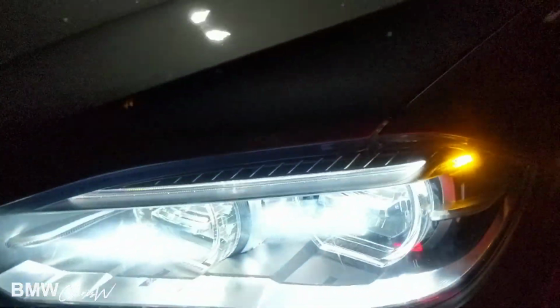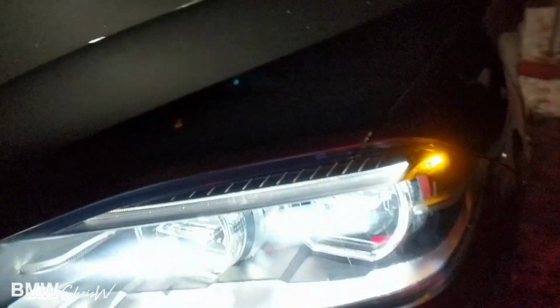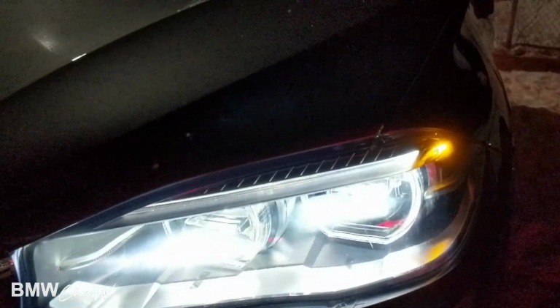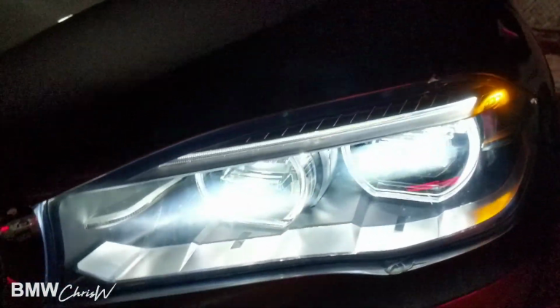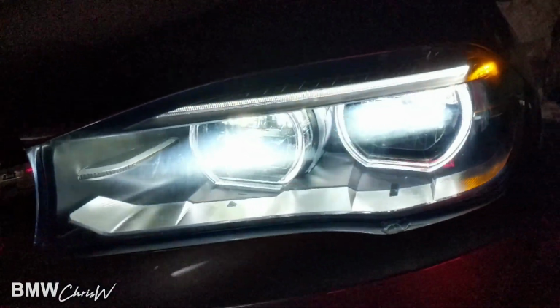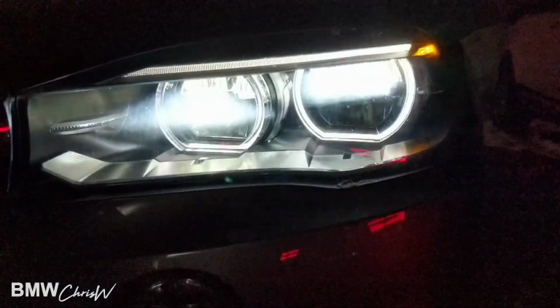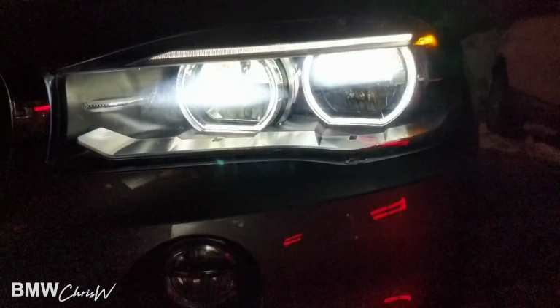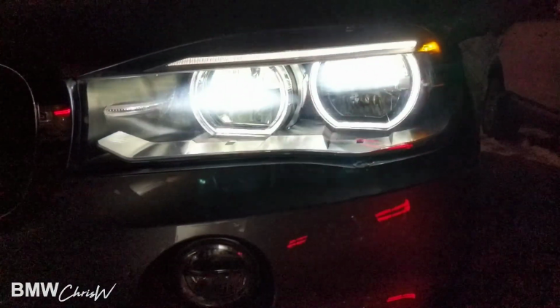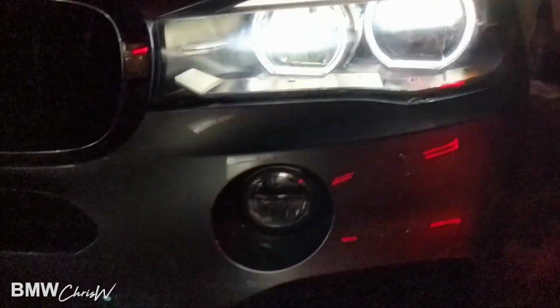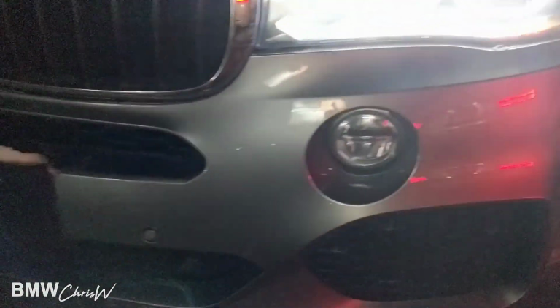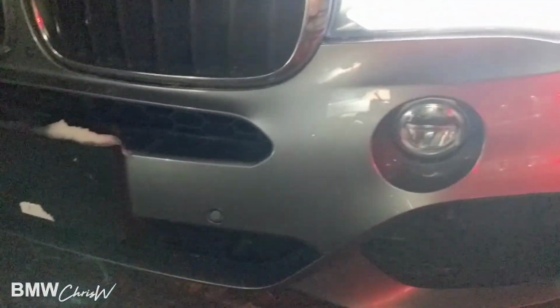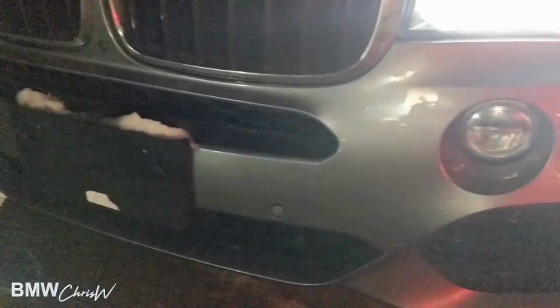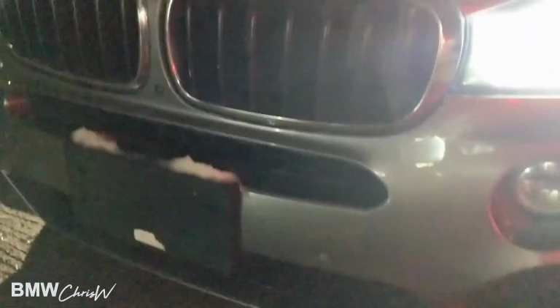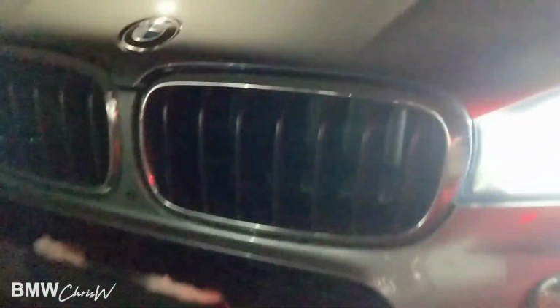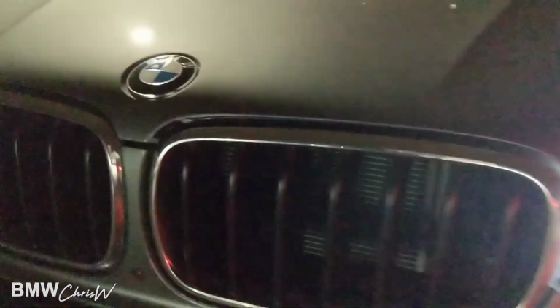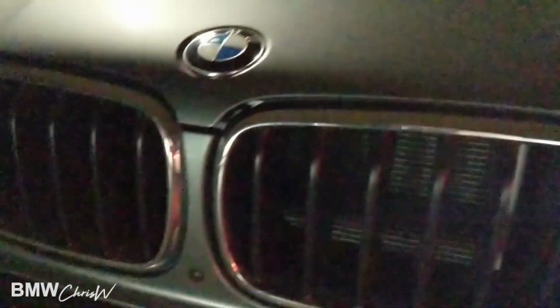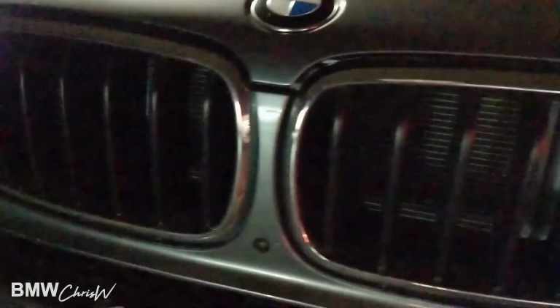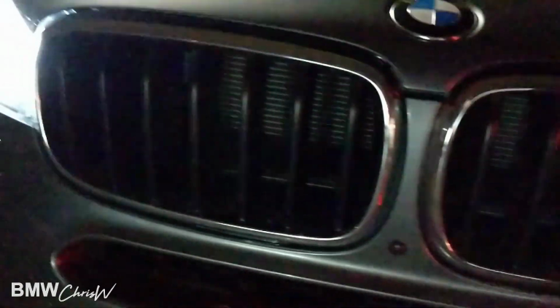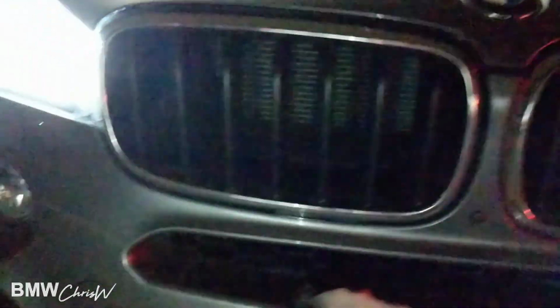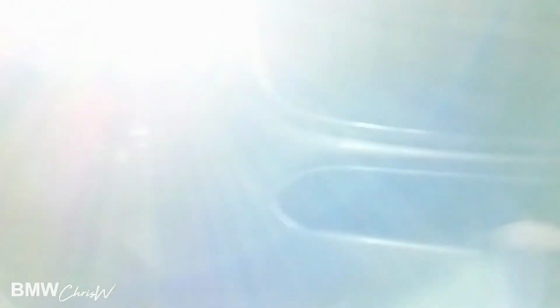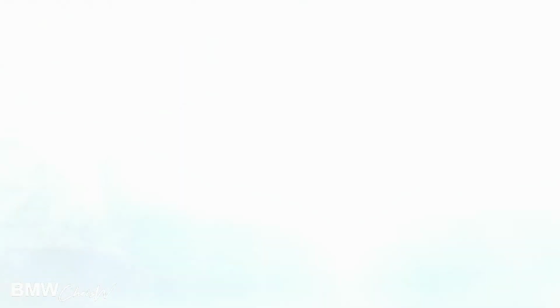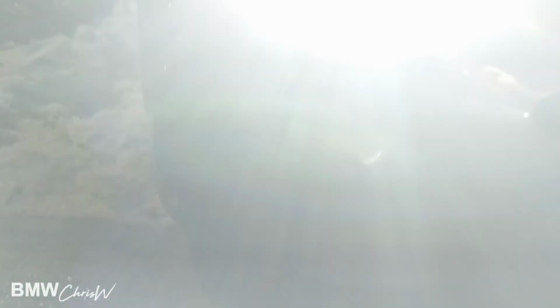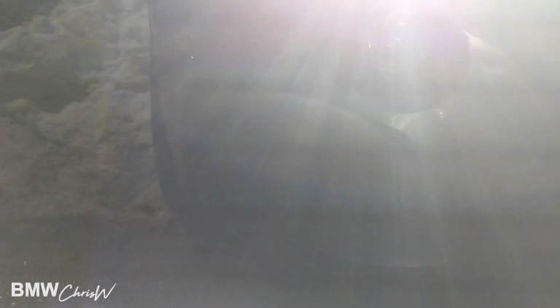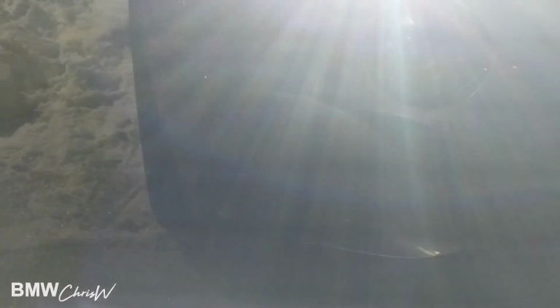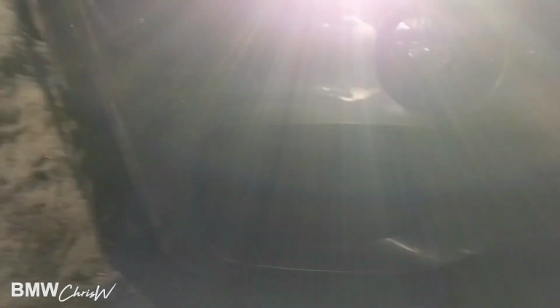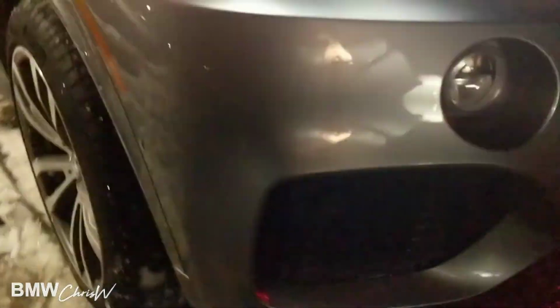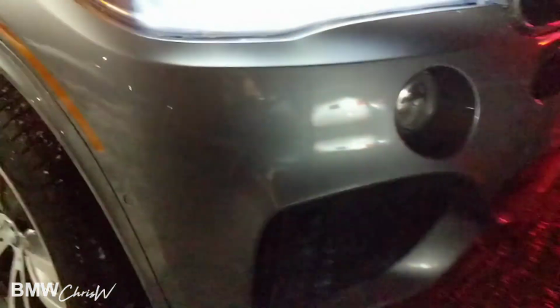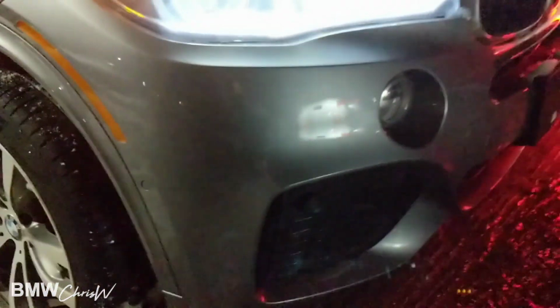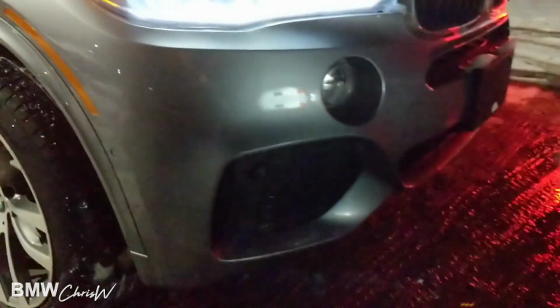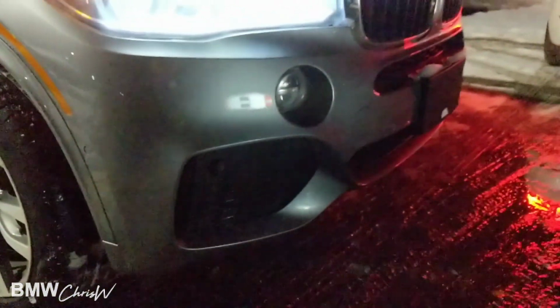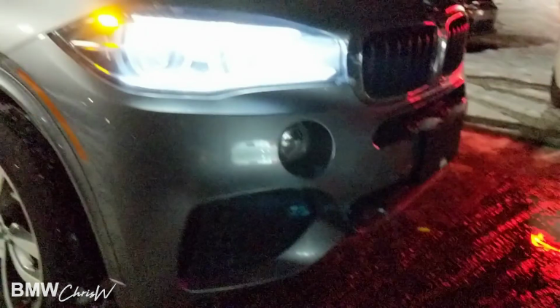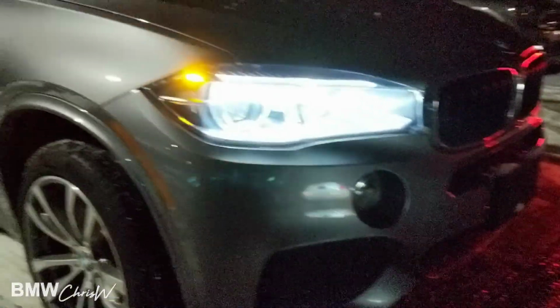Those are your adaptive headlights. Black grills, and that's your M front bumper there.